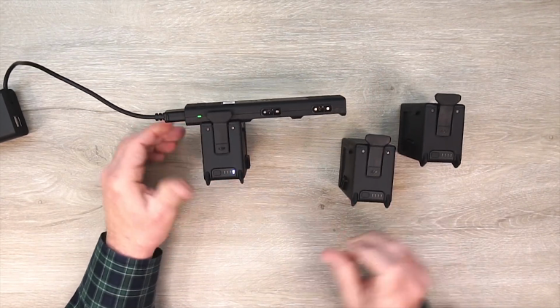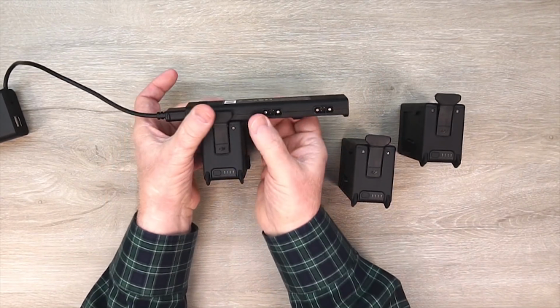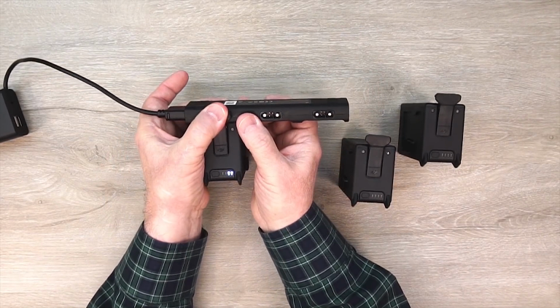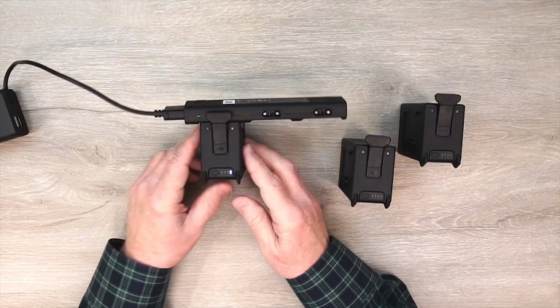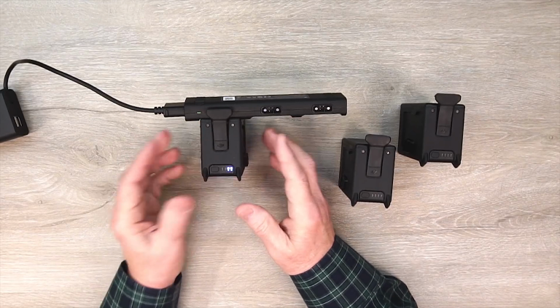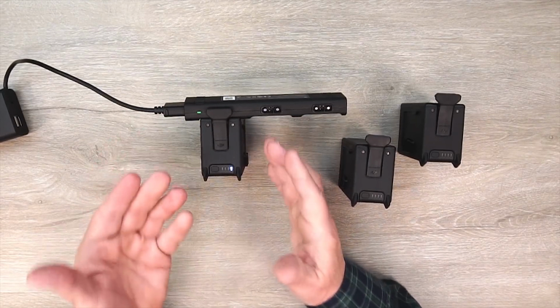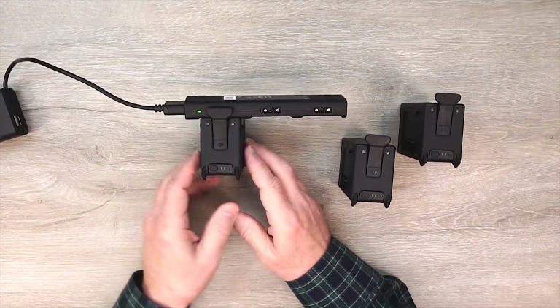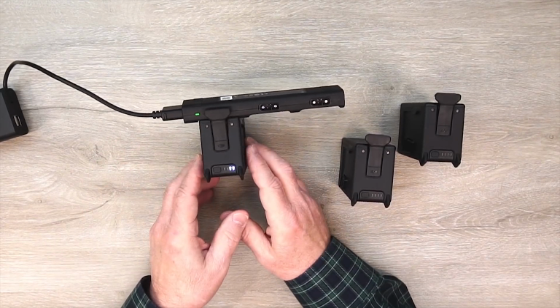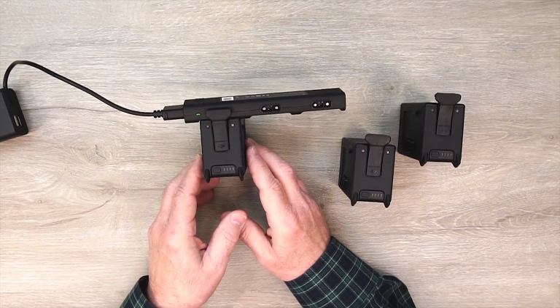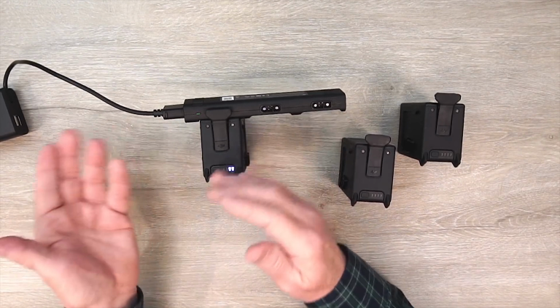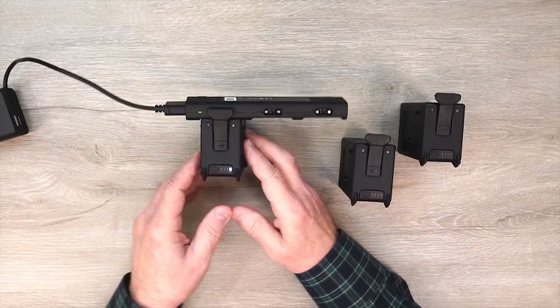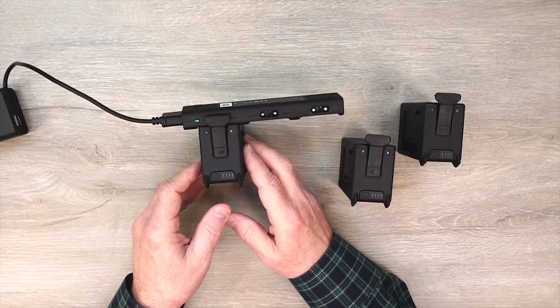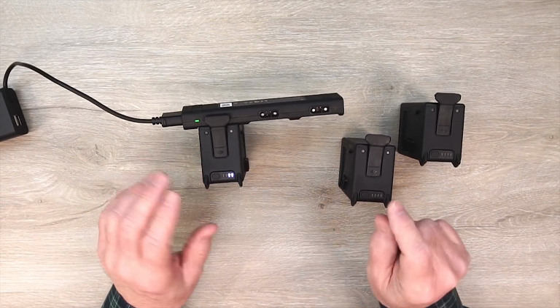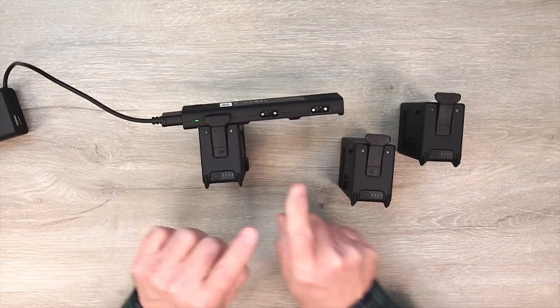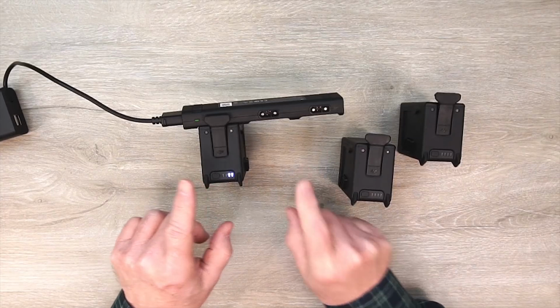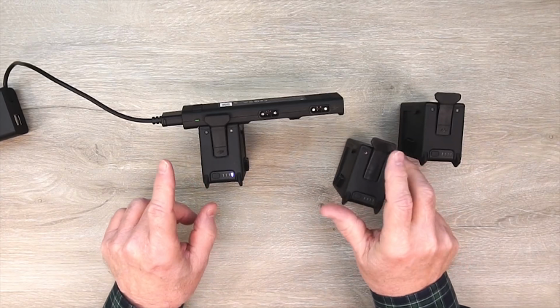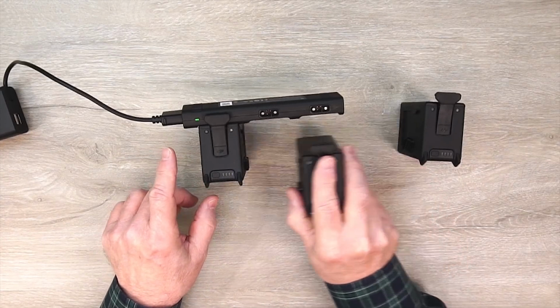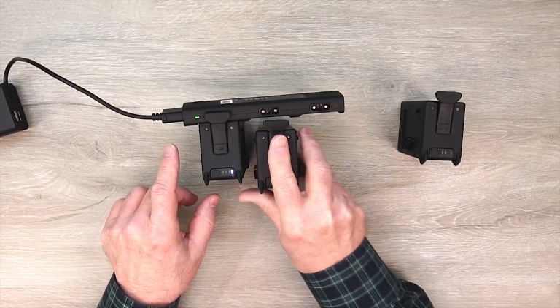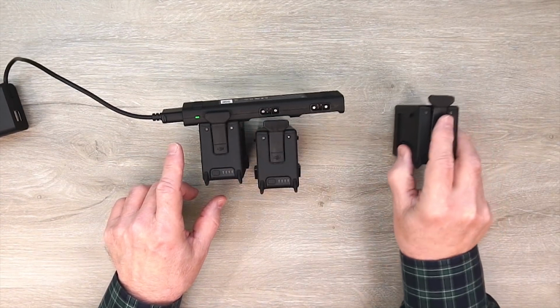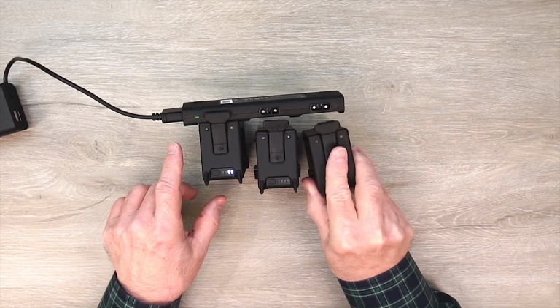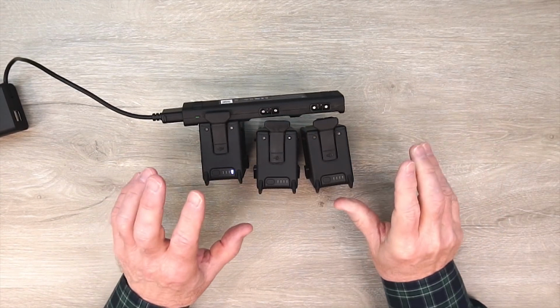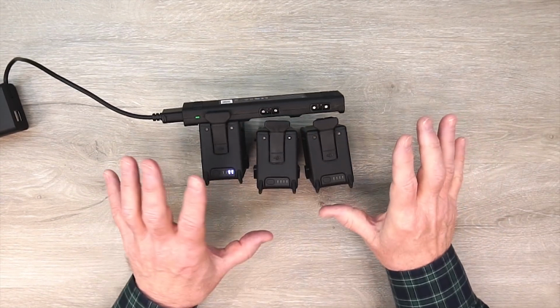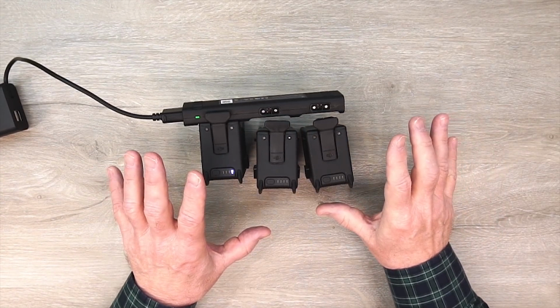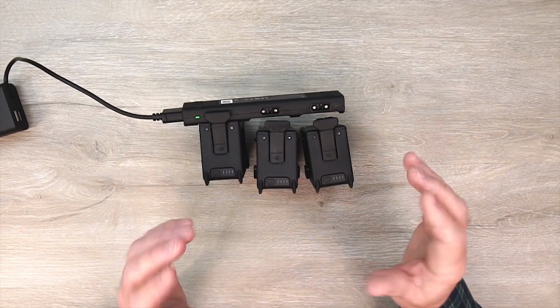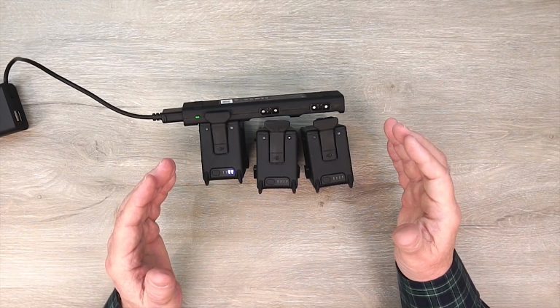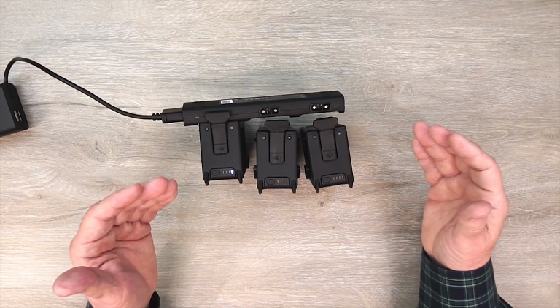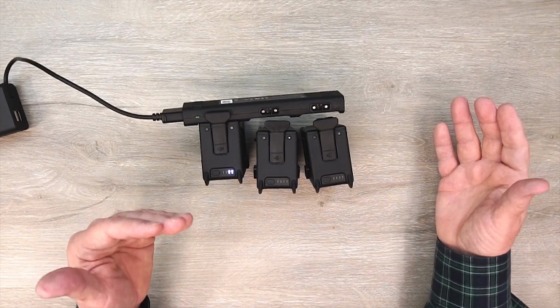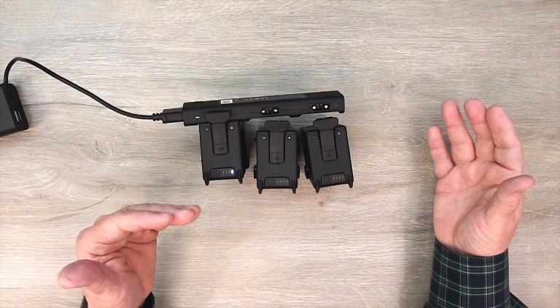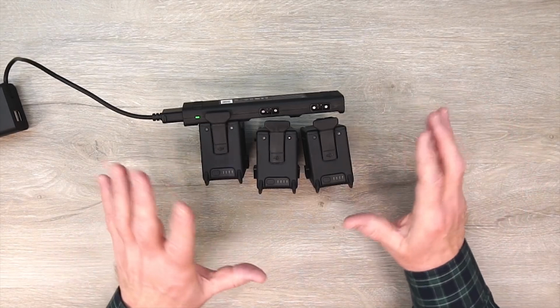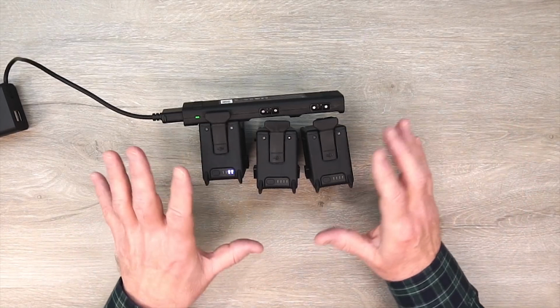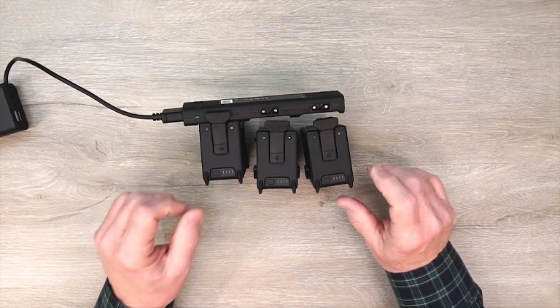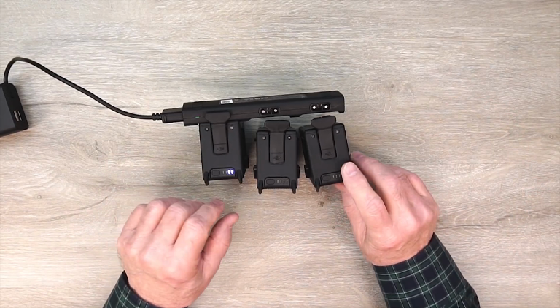There's no real sense or benefit to having just one battery connected to the hub — you can connect it right up to the charger. But what I love about this is it allows me to put them on the charger, connect up the hub, and have them sit on my desk while I do other work getting ready for the day of flying.